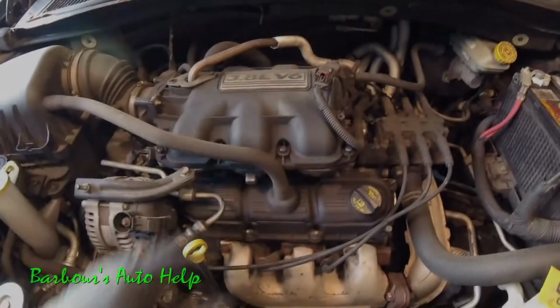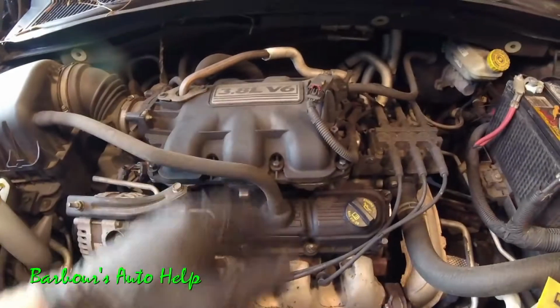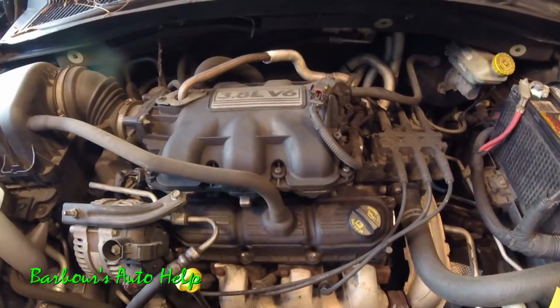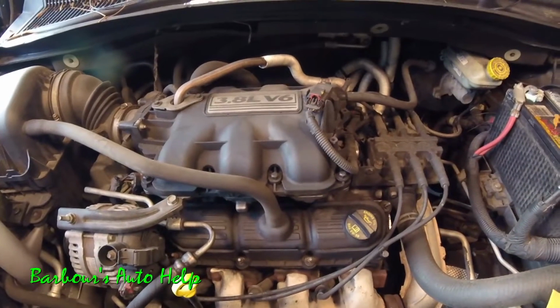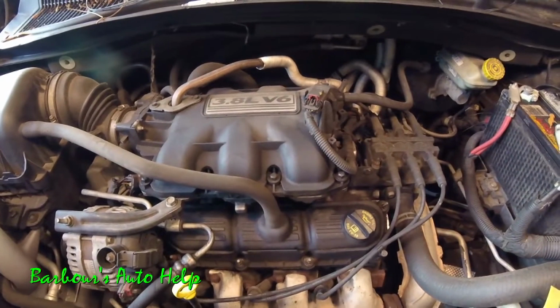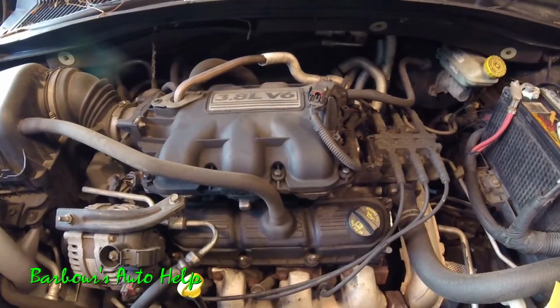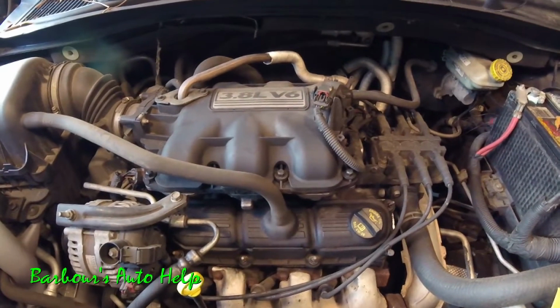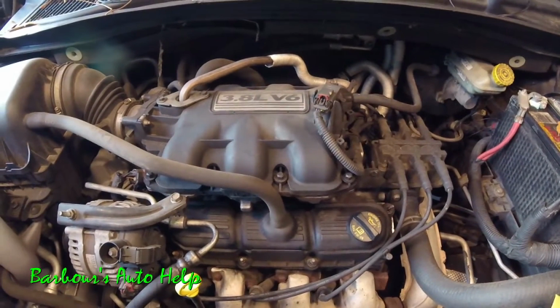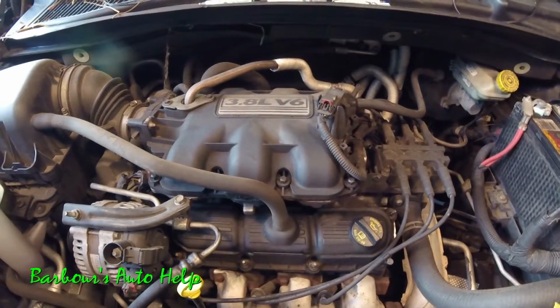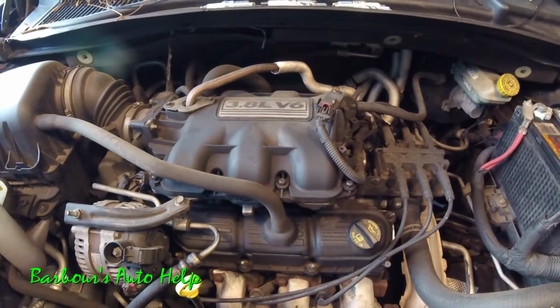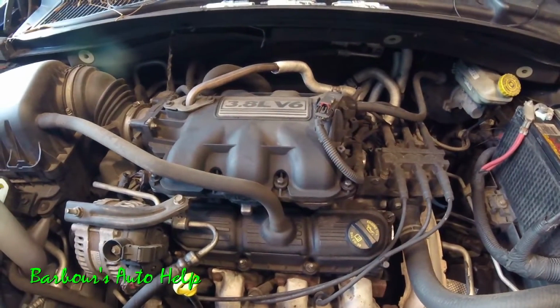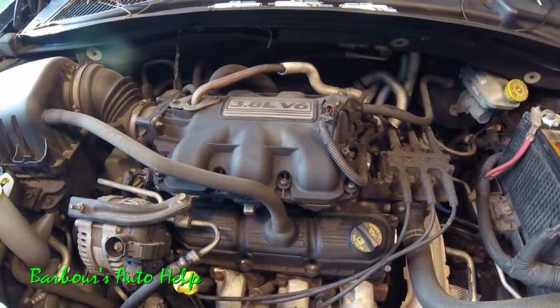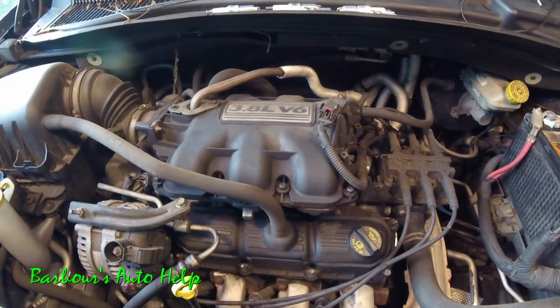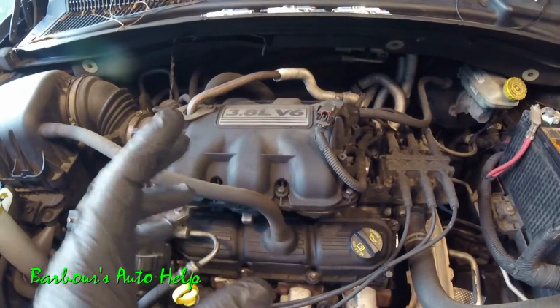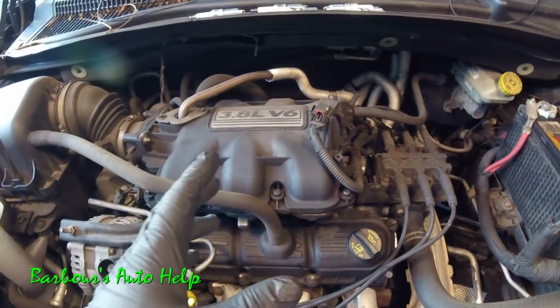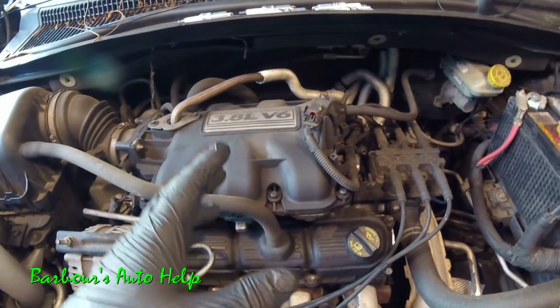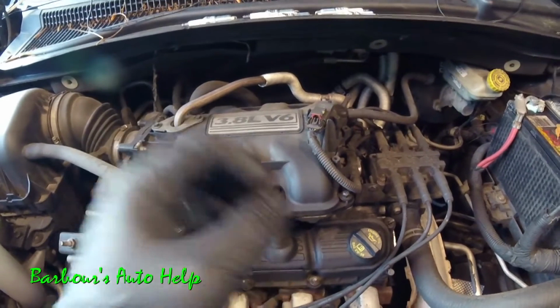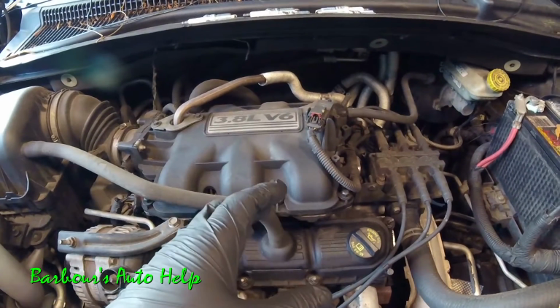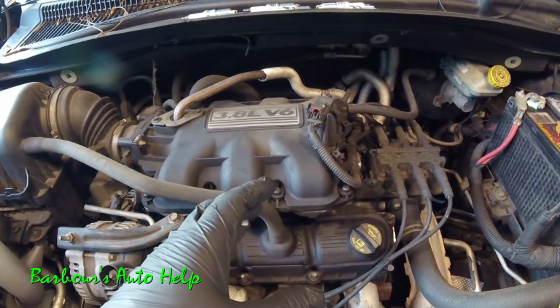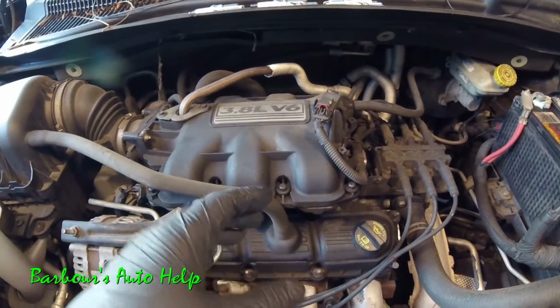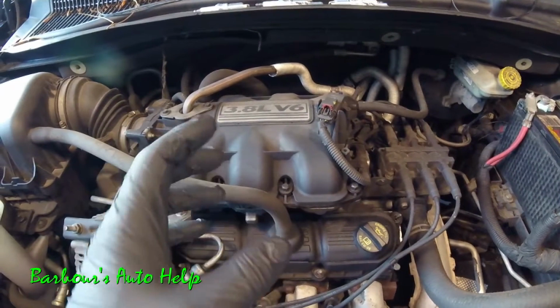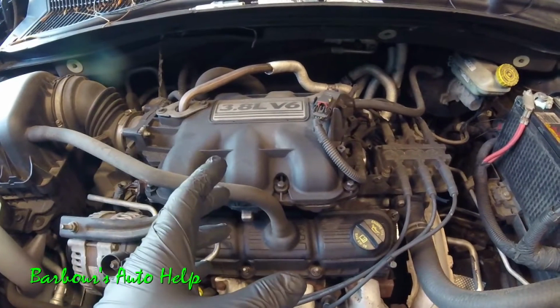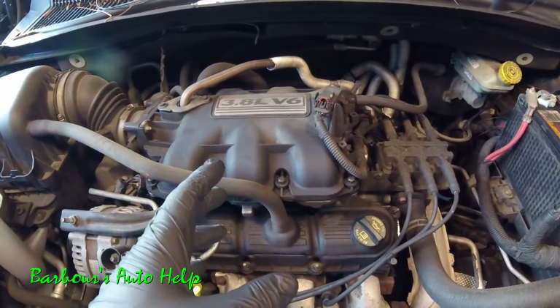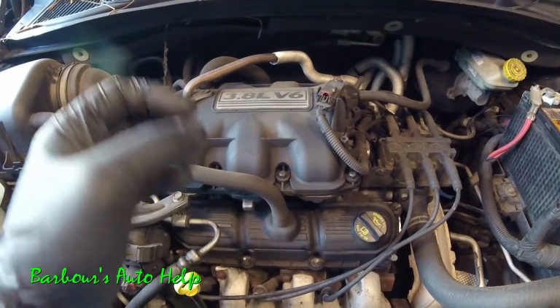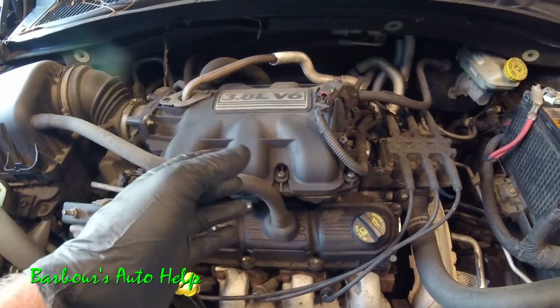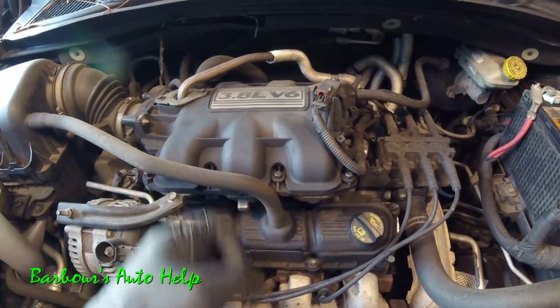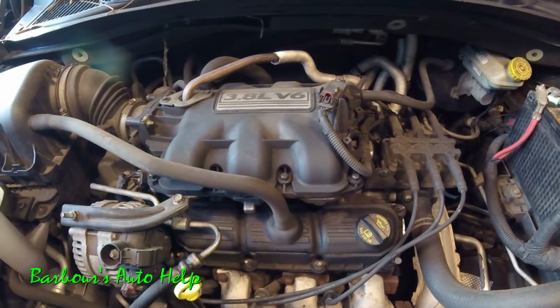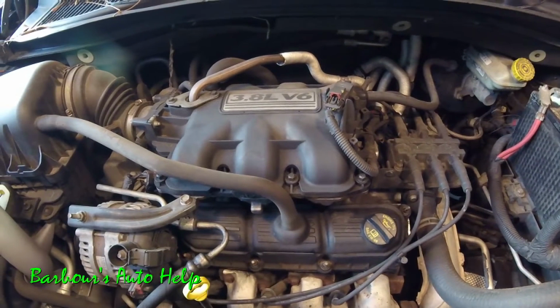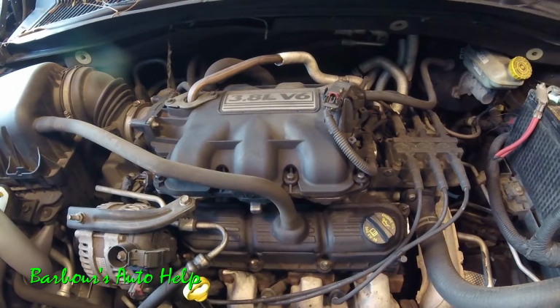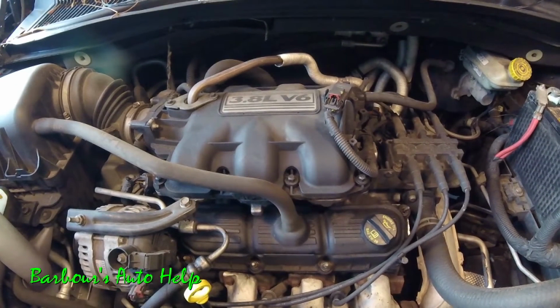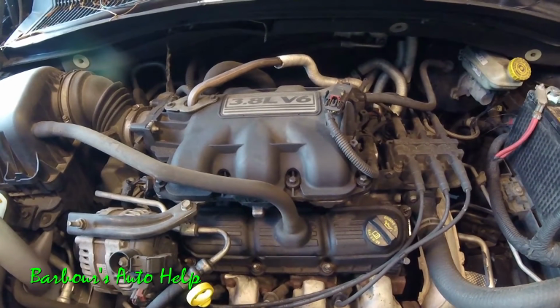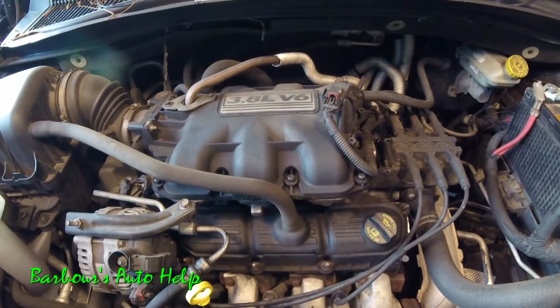Hey, what's up folks, this is Keith and you are watching Barber's Auto Help. Thank you so much for watching. Today I'm going to be going over the cylinder identification and firing order on this 08 Chrysler Town & Country 3.8 liter V6.